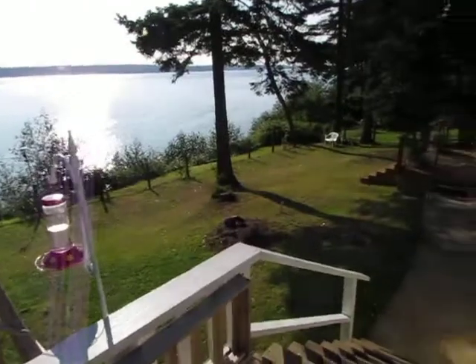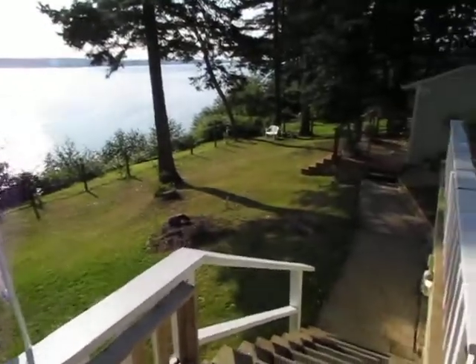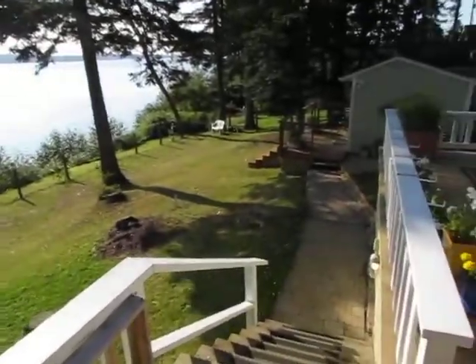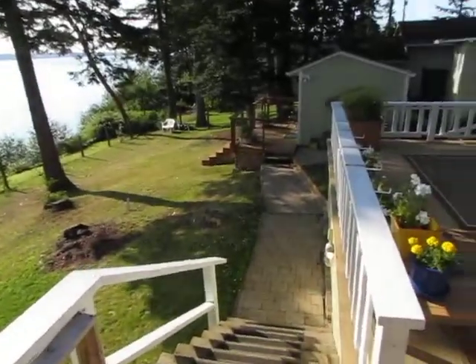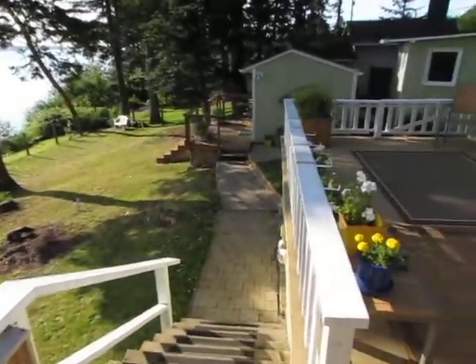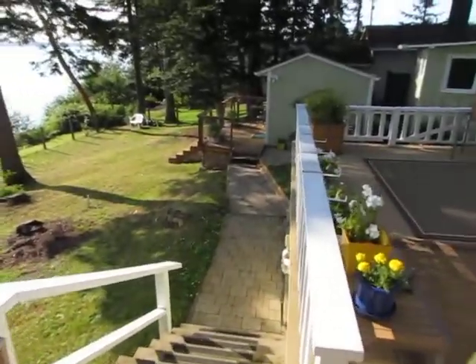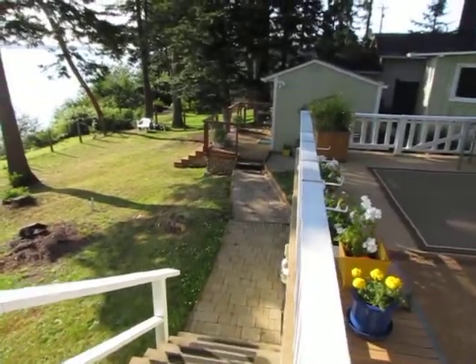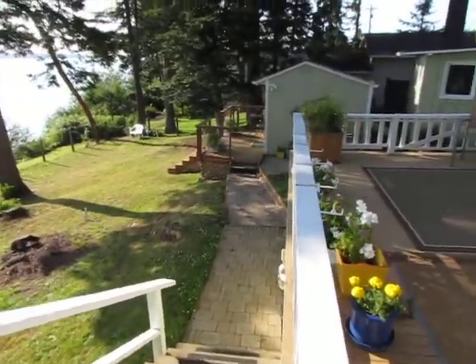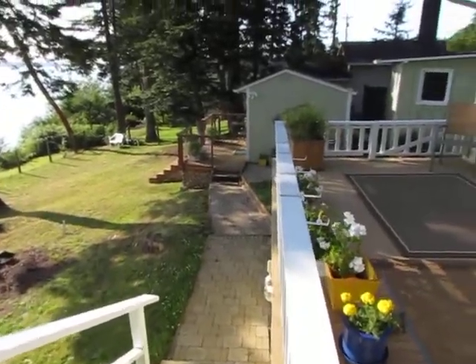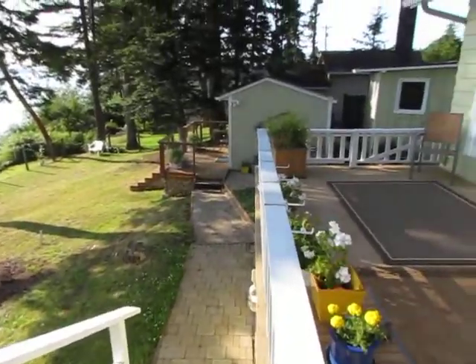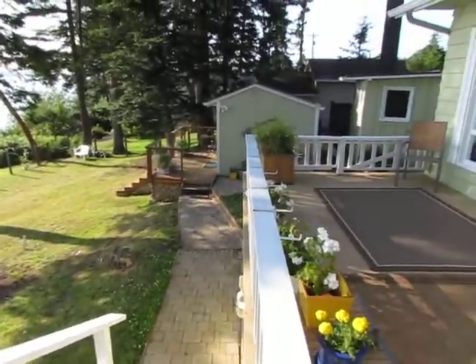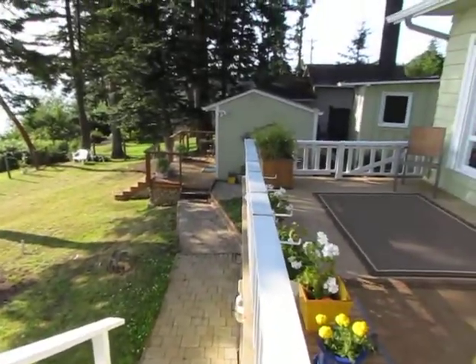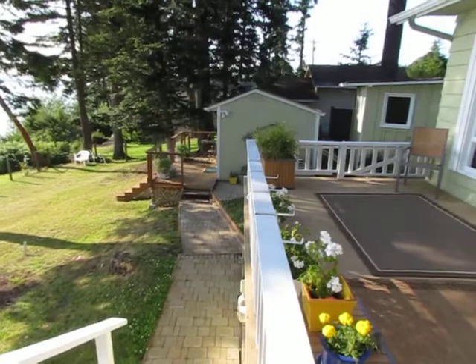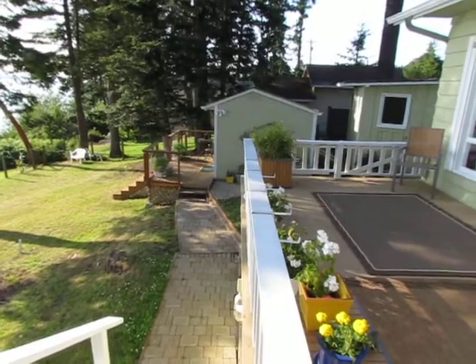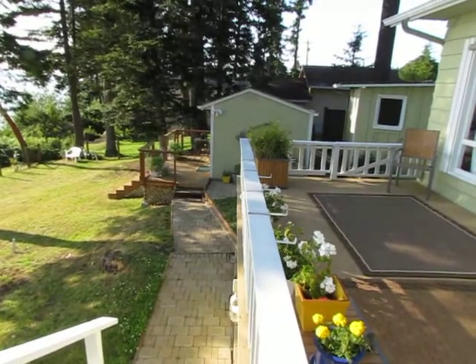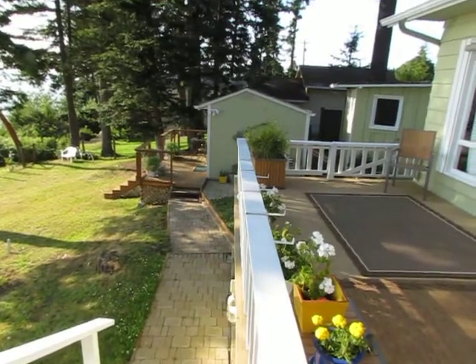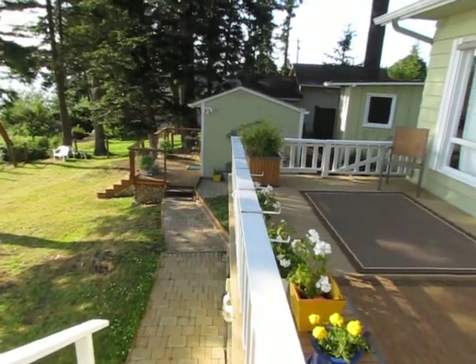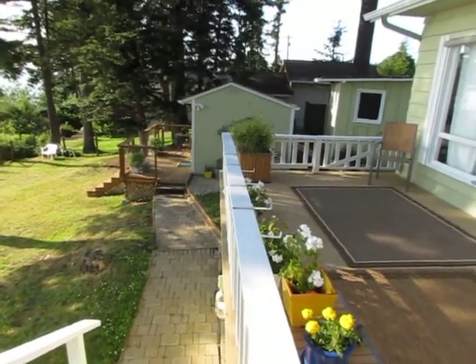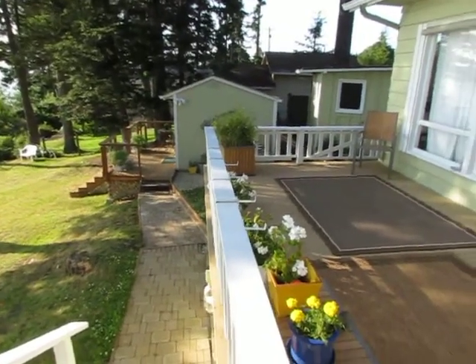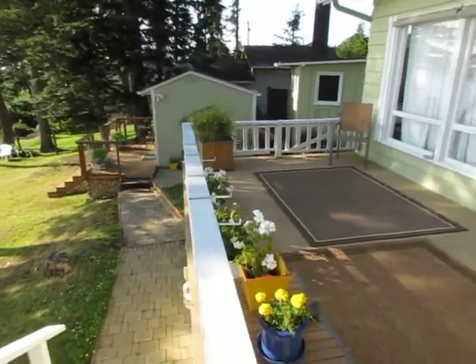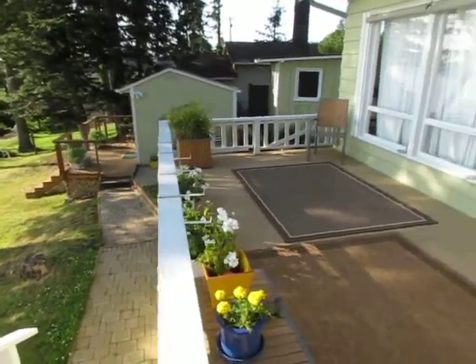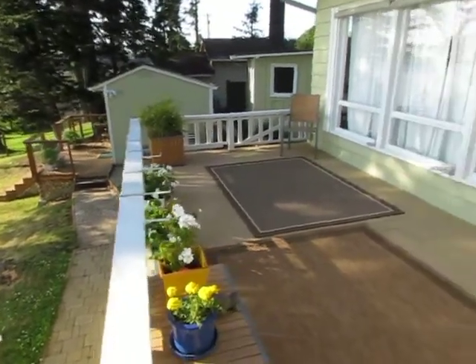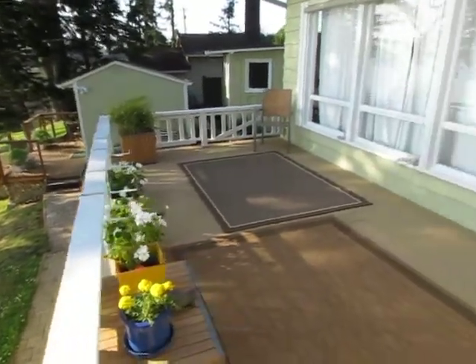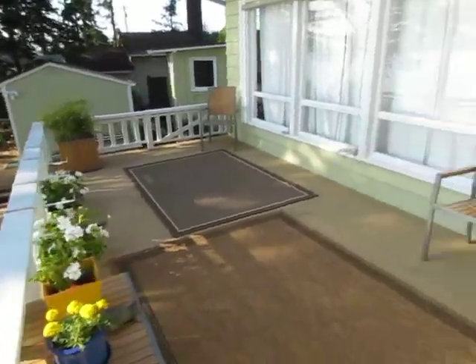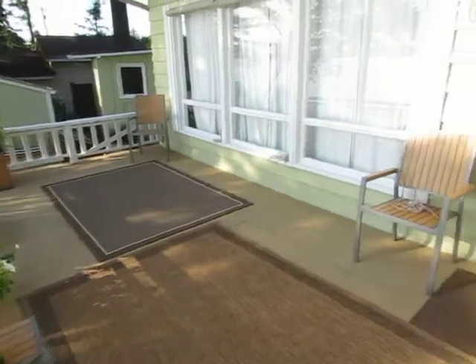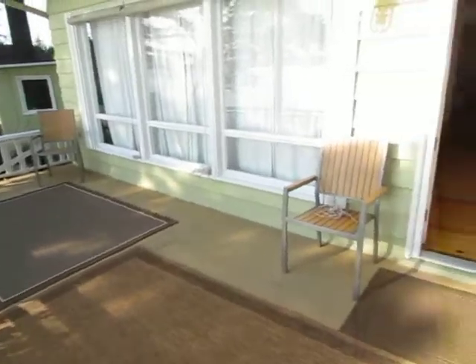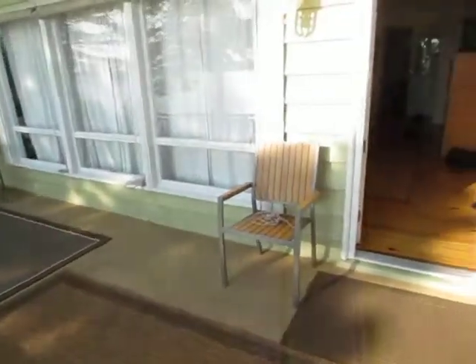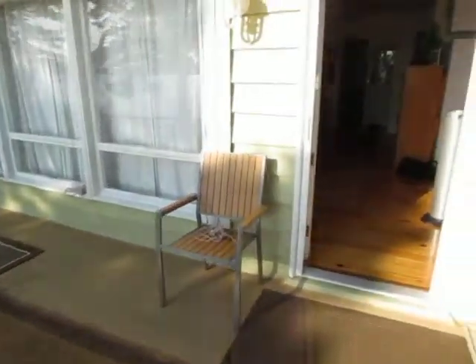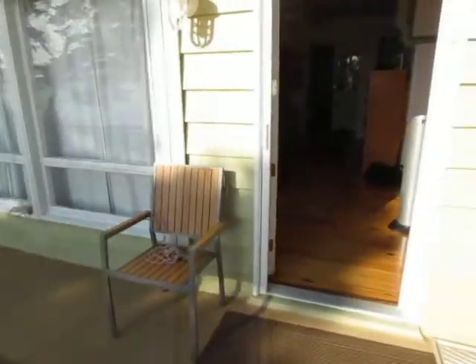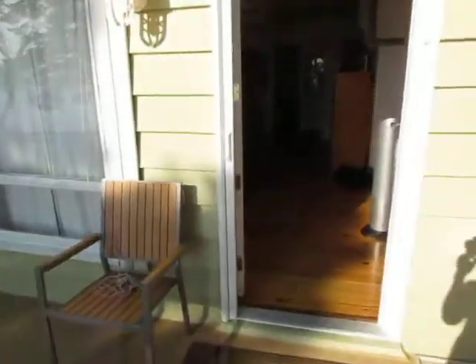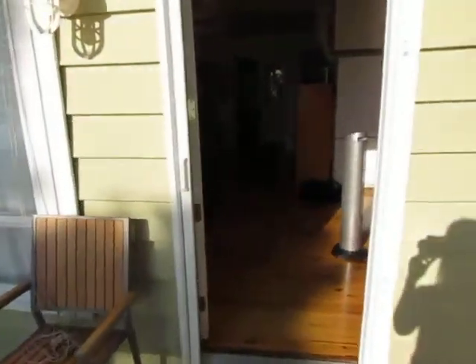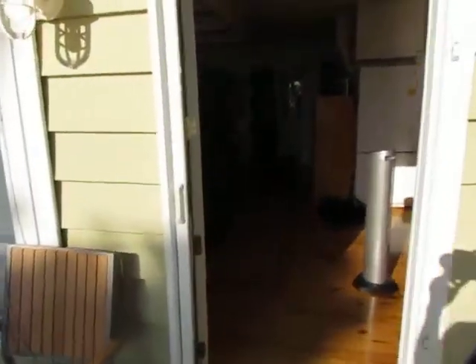Over here, that little building is a little studio if we had guests — there's an extra bed in there. And there's more deck, and then we'll go inside.